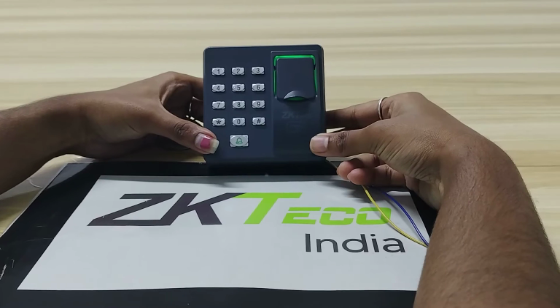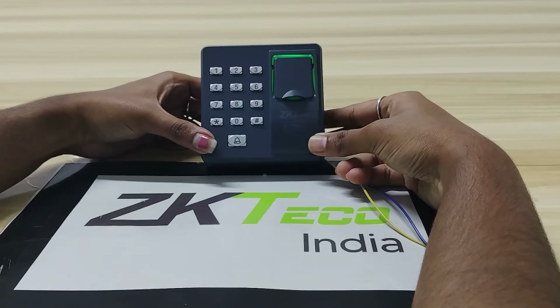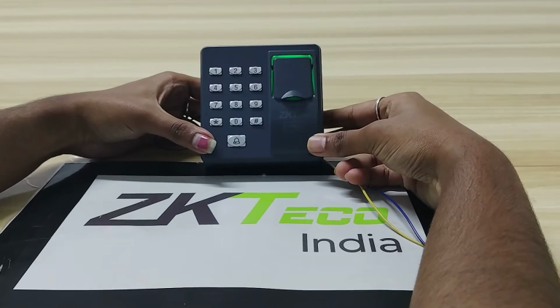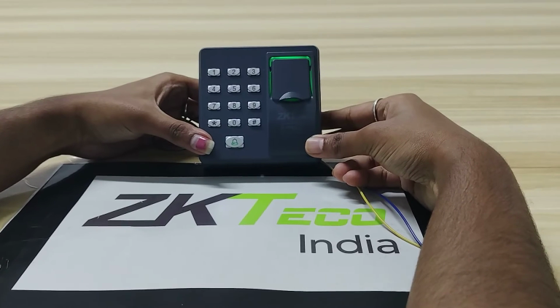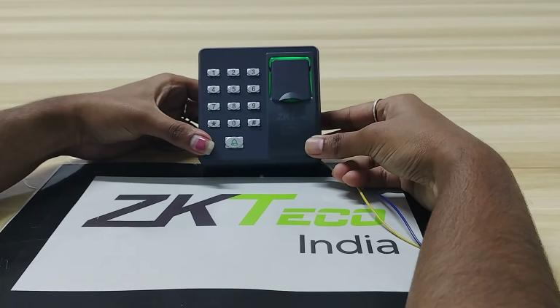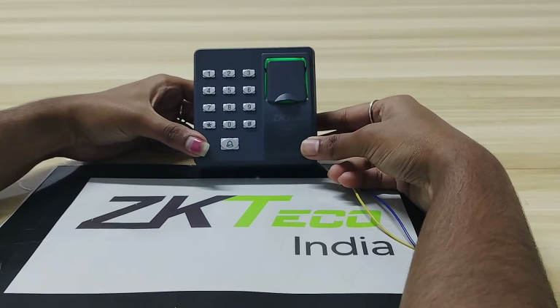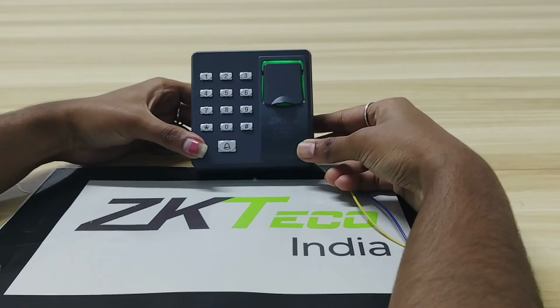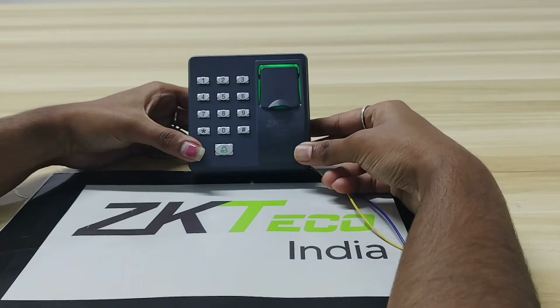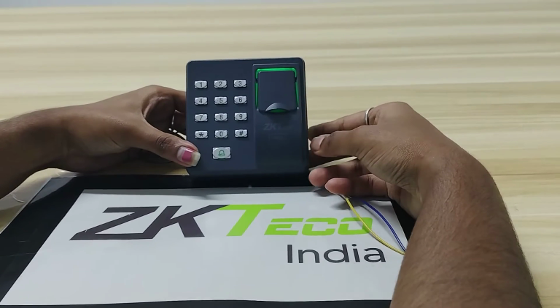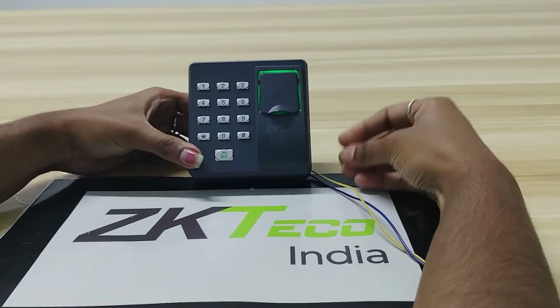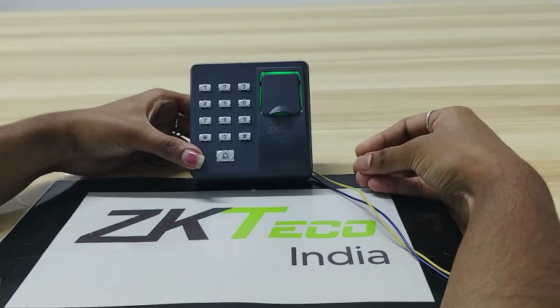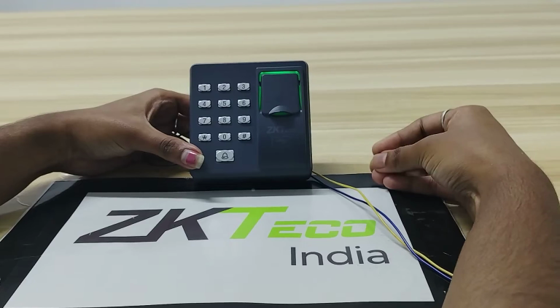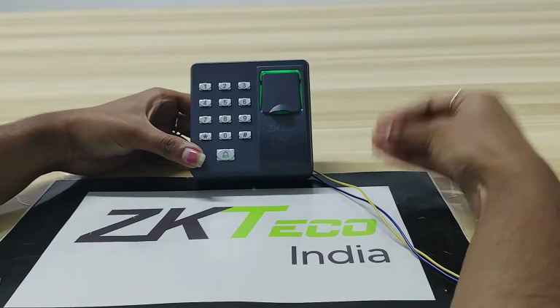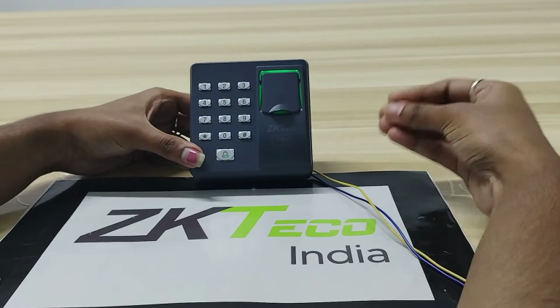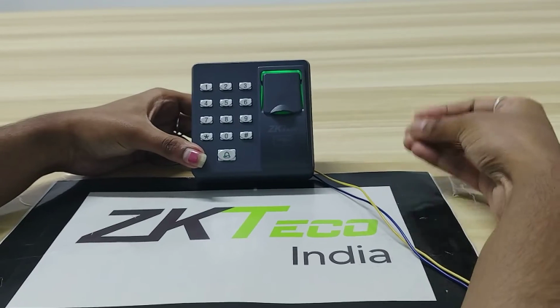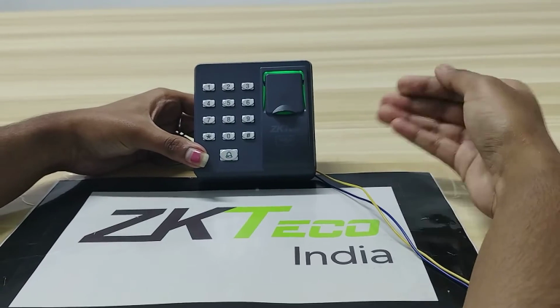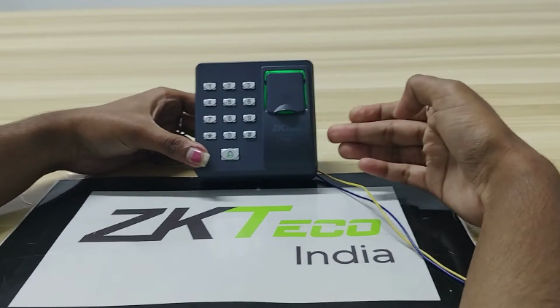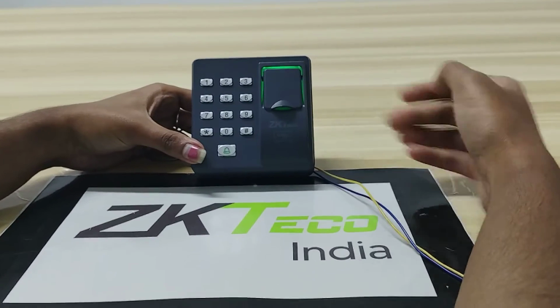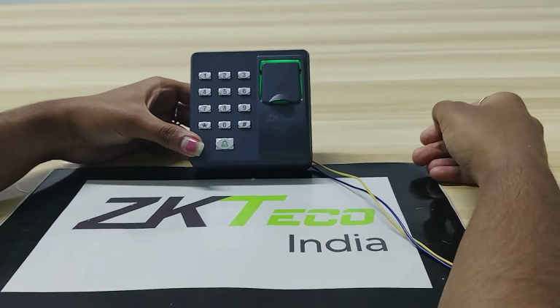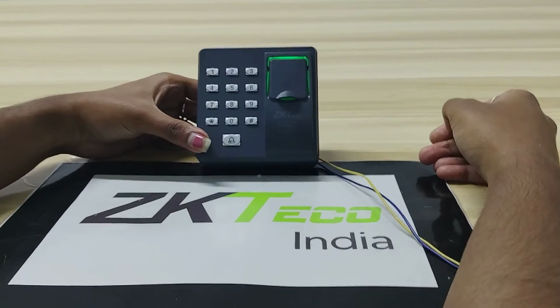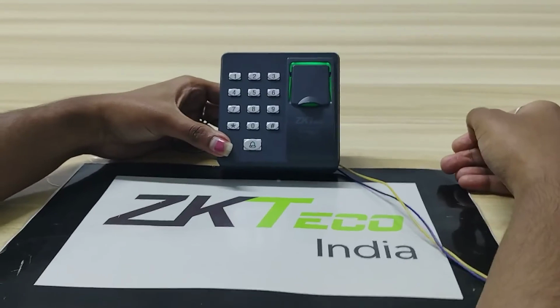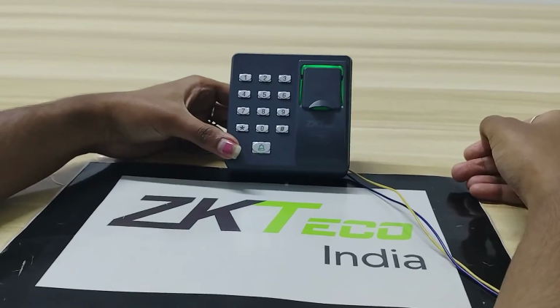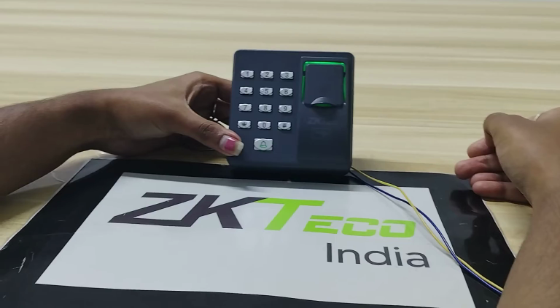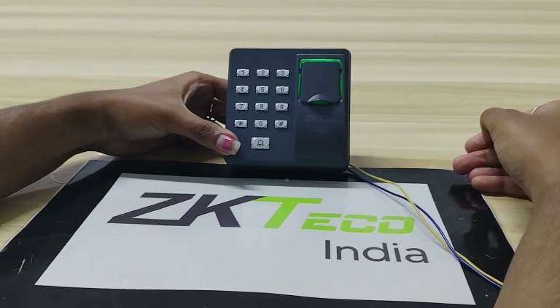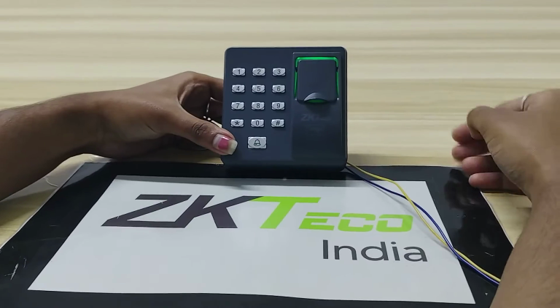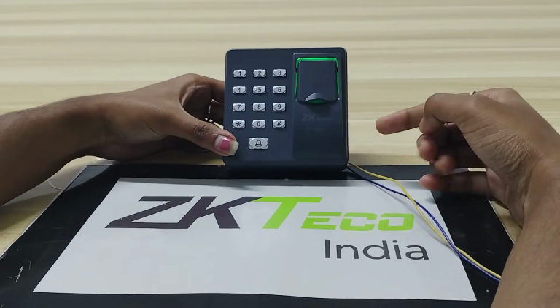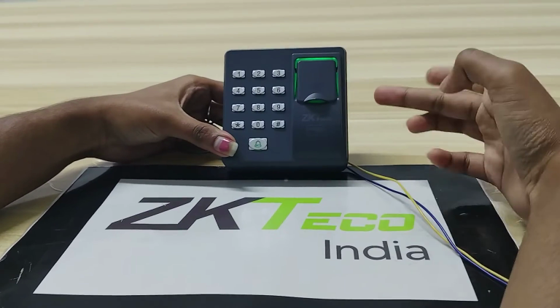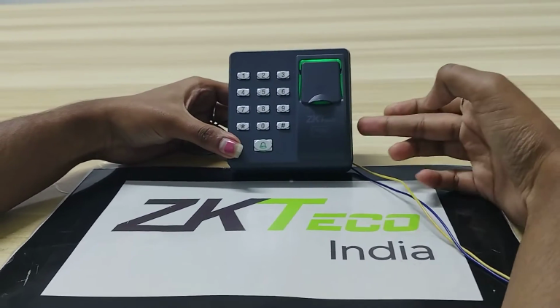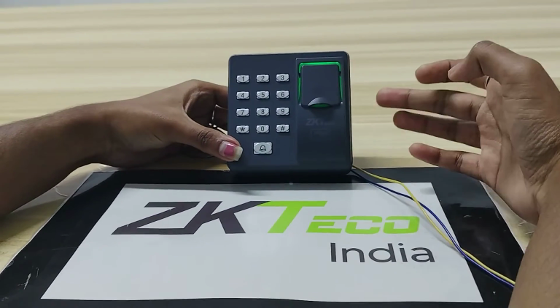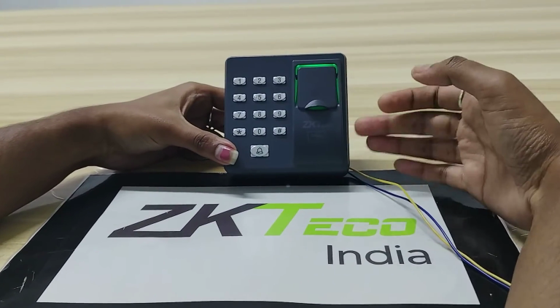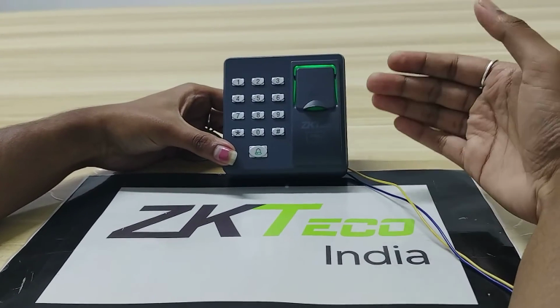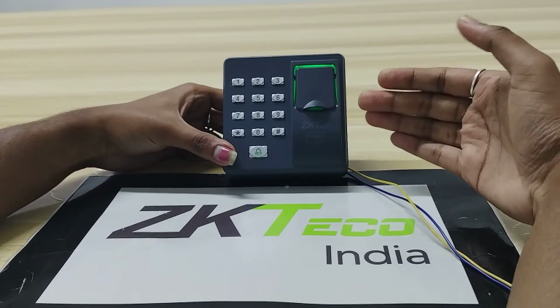Welcome to ZKTACO India official YouTube channel. Today I am going to explain how to enroll a user and how to delete a user in the X7 device. This X7 device is a standalone device which supports fingerprint, card, and password.